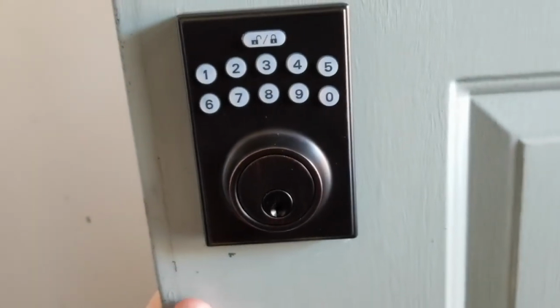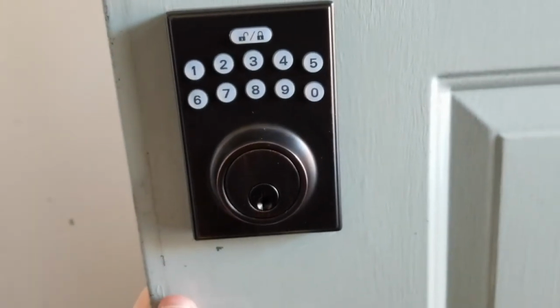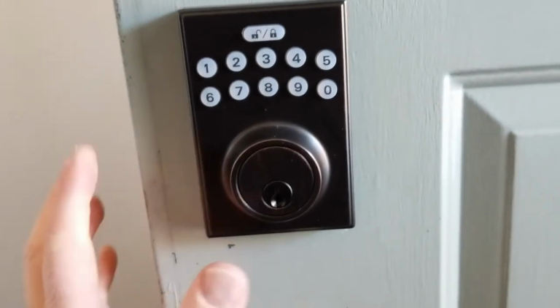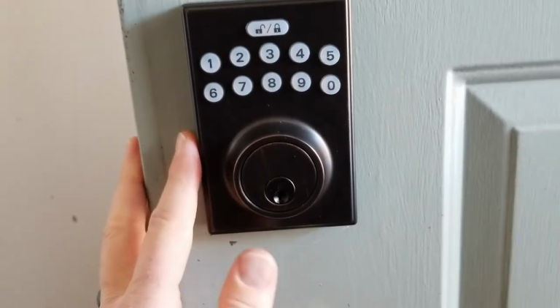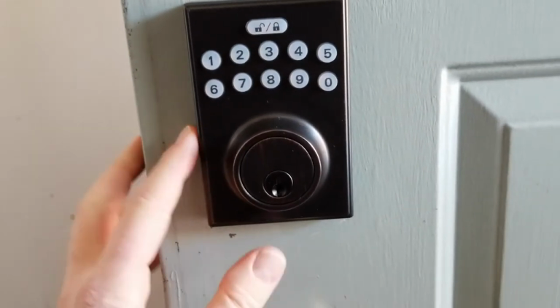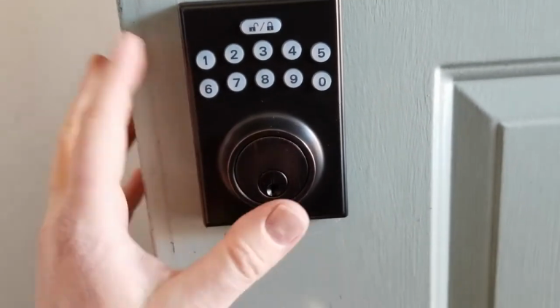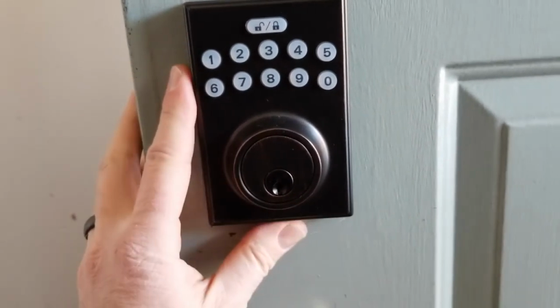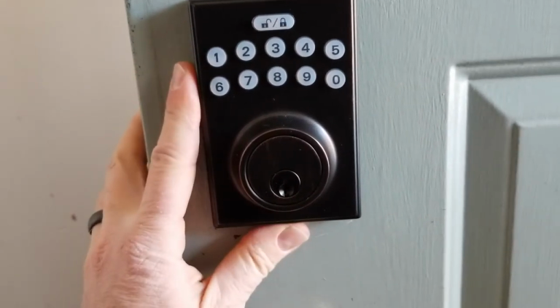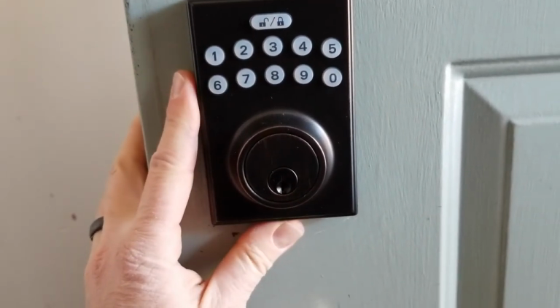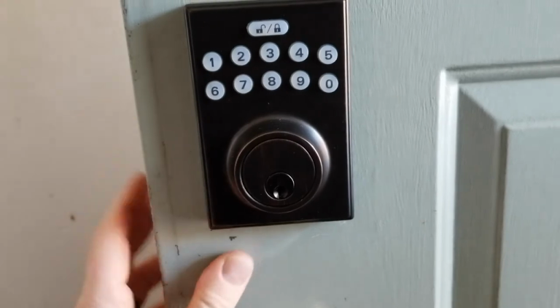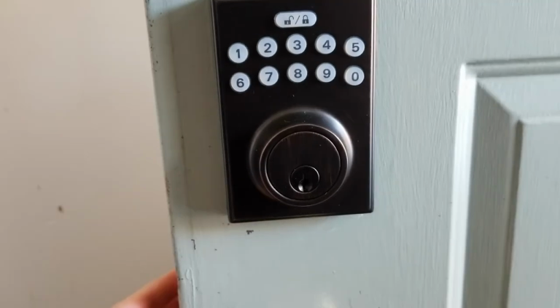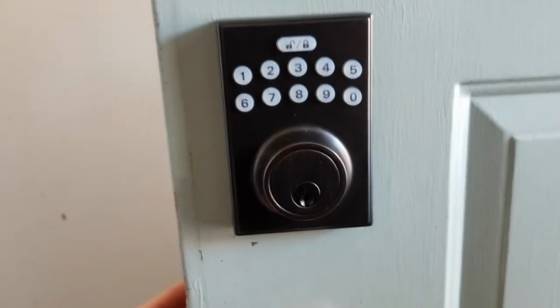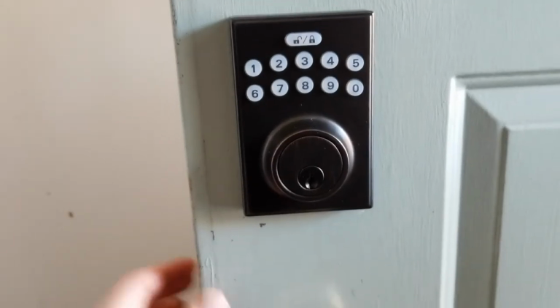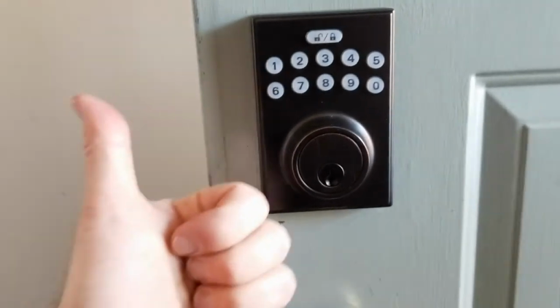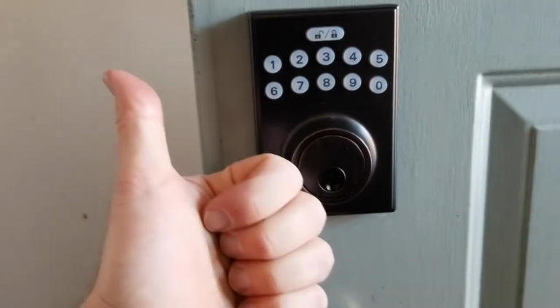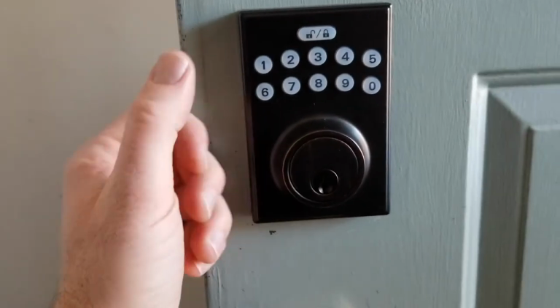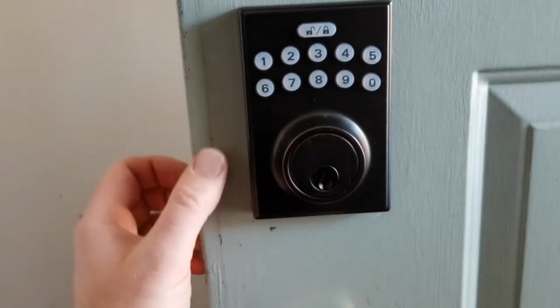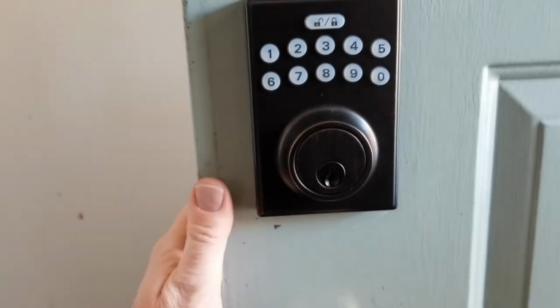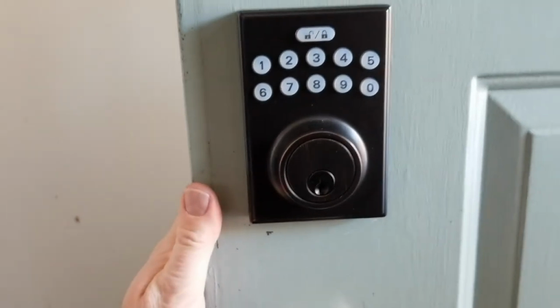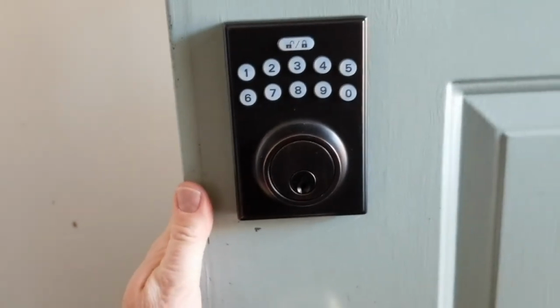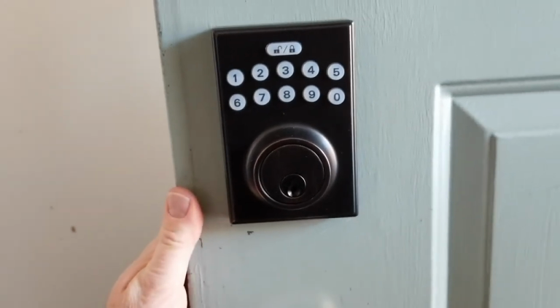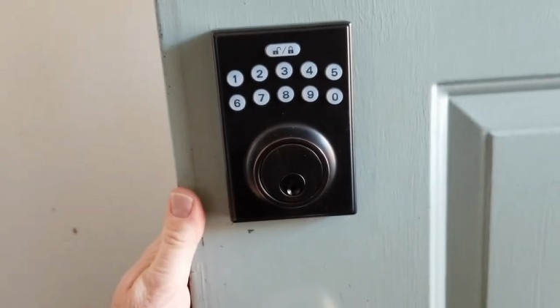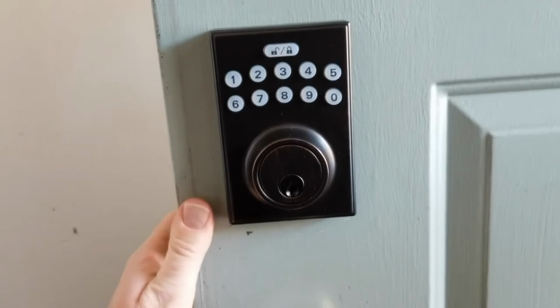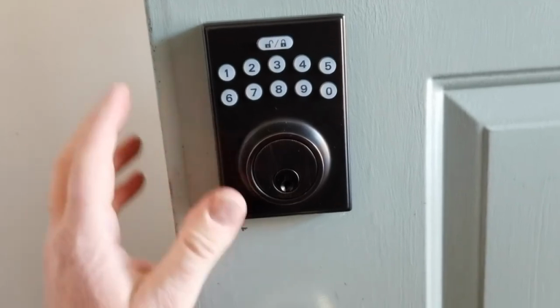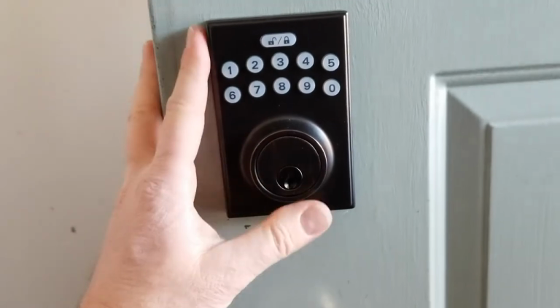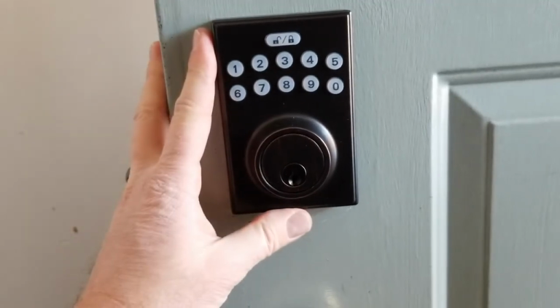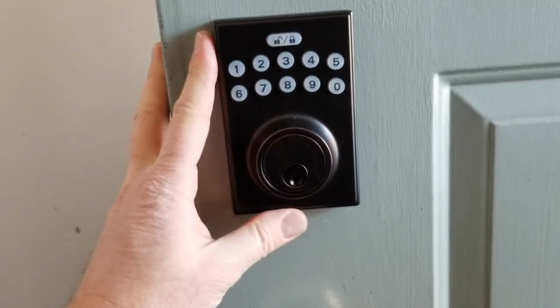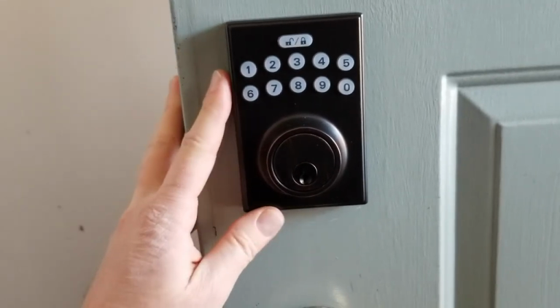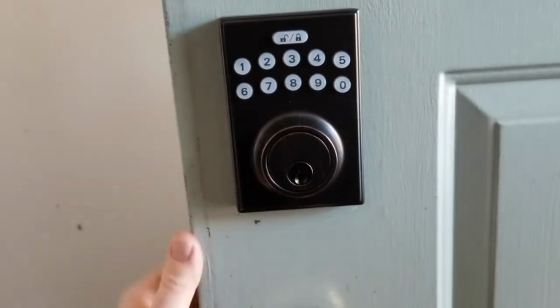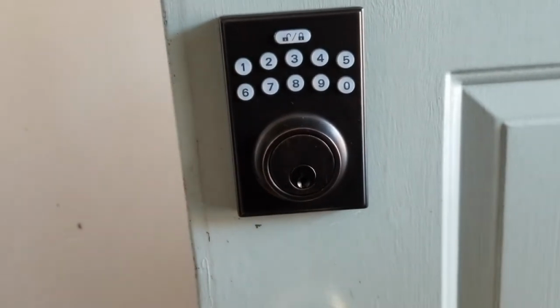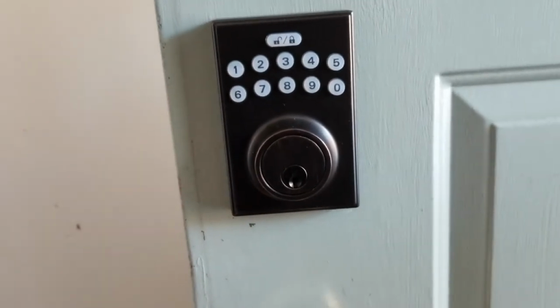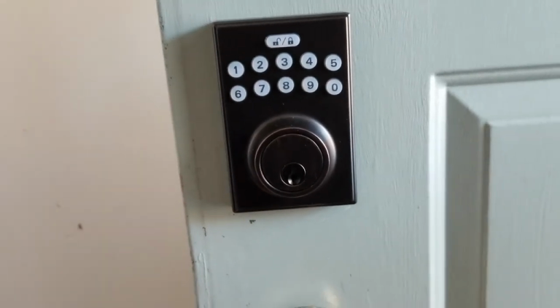So there you go — that's how you reset this thing to the factory default settings. If this has helped, would you guys hit that thumbs up button? Go ahead and subscribe; we've got a lot more home tutorial videos coming up really soon. Thanks so much for watching.